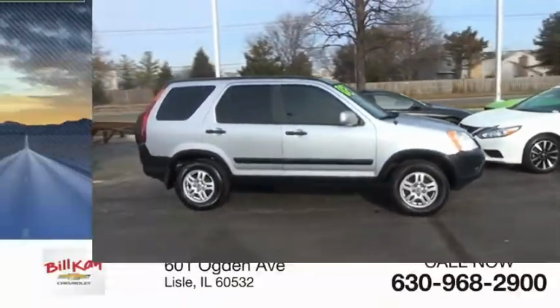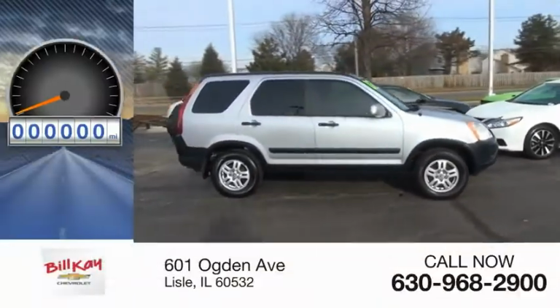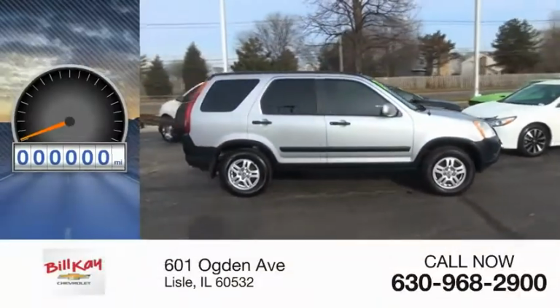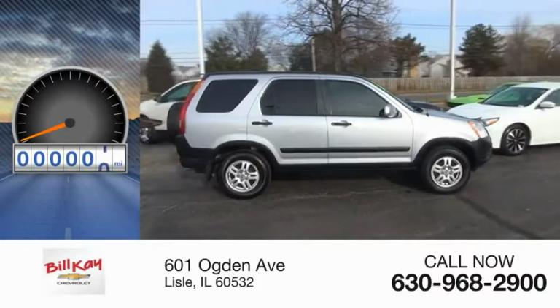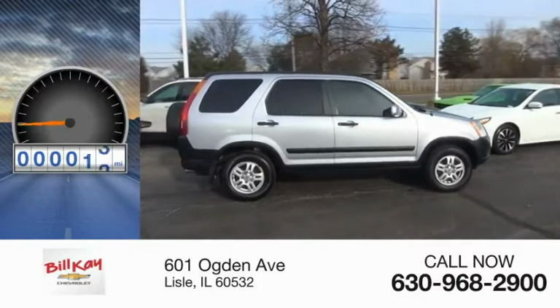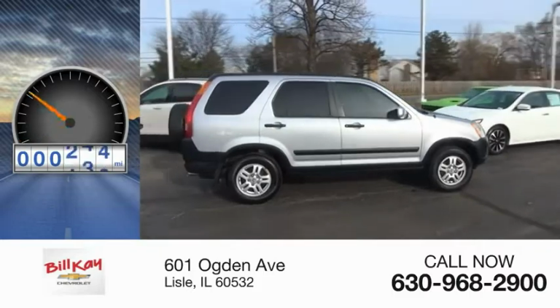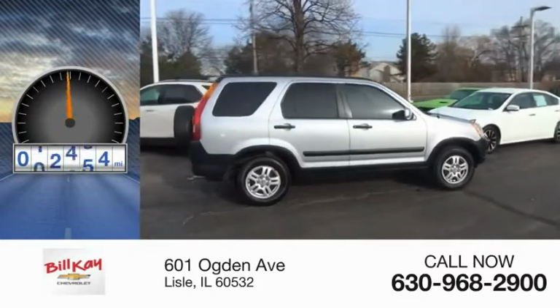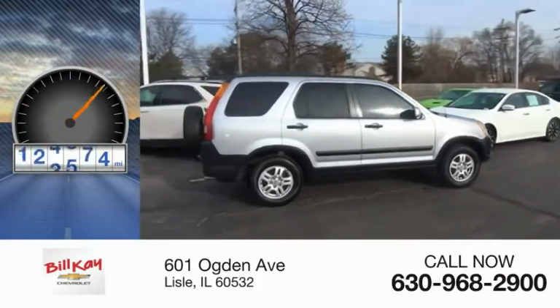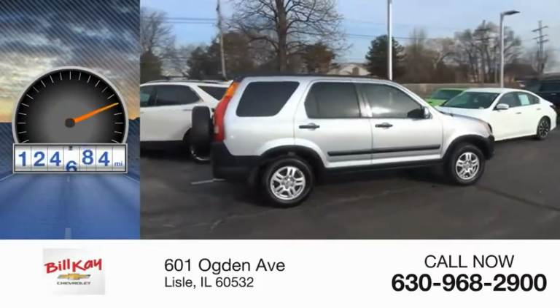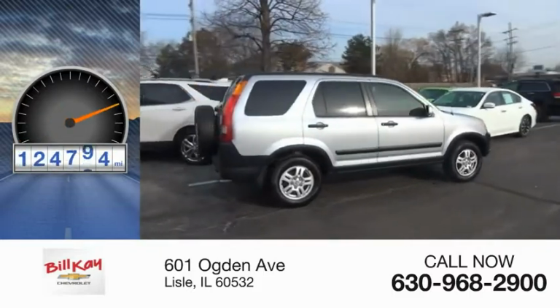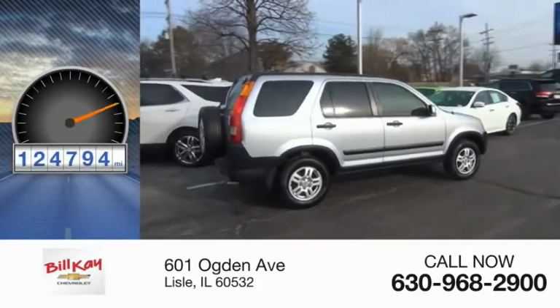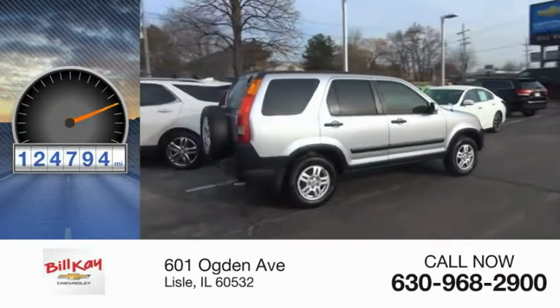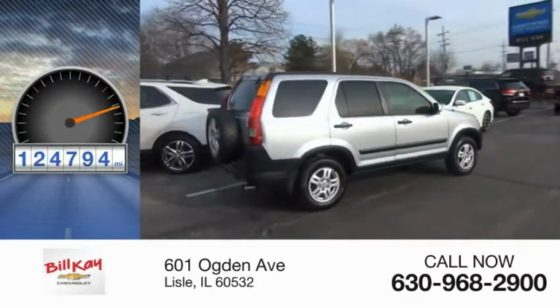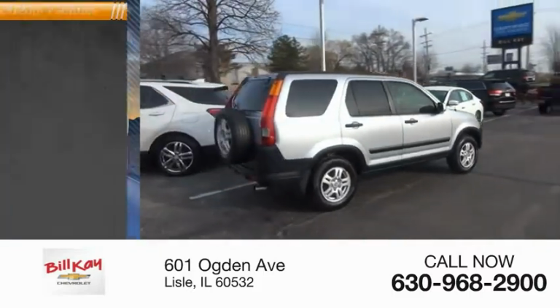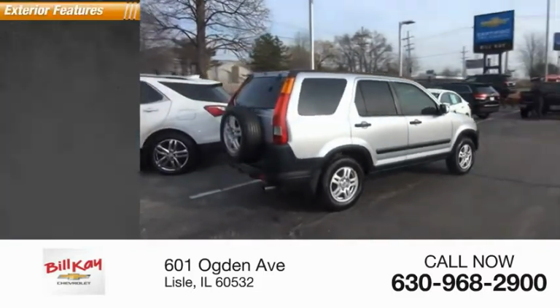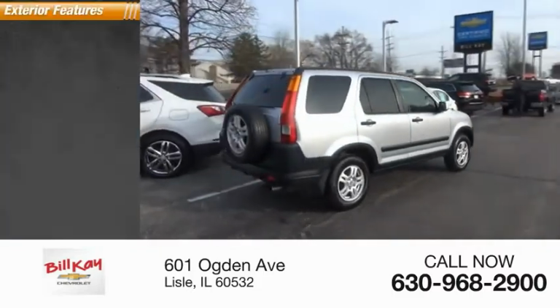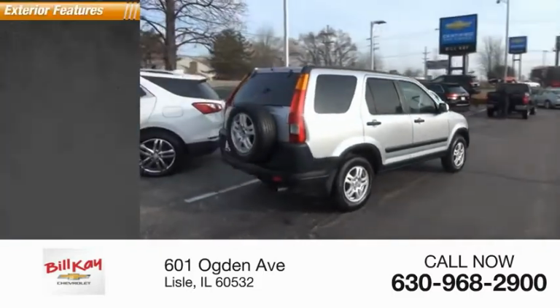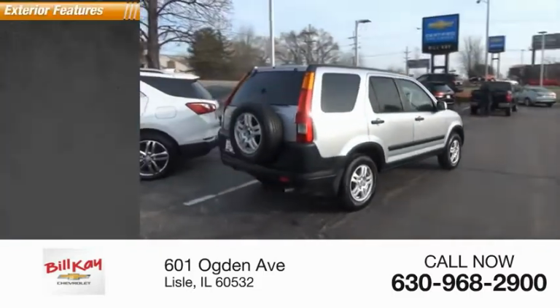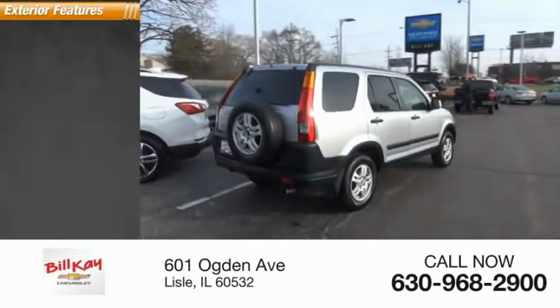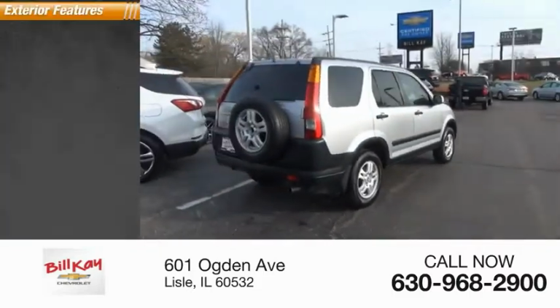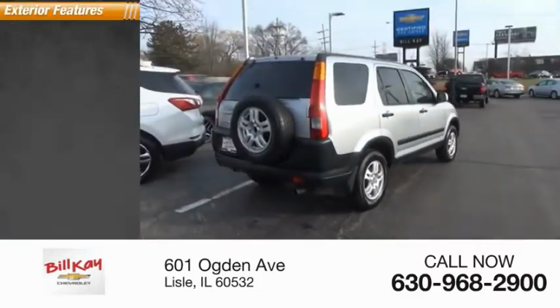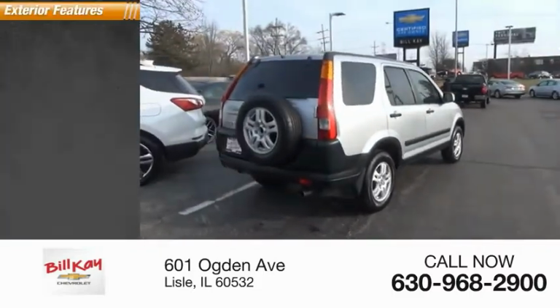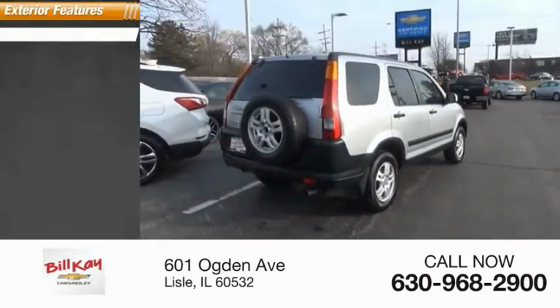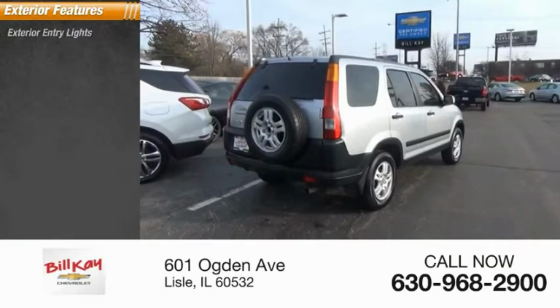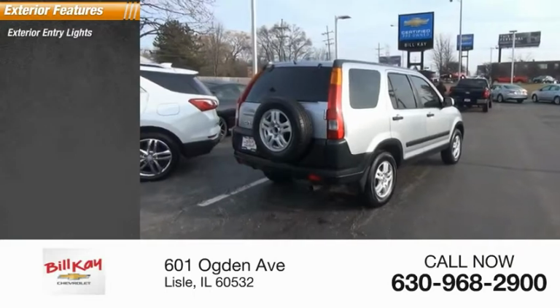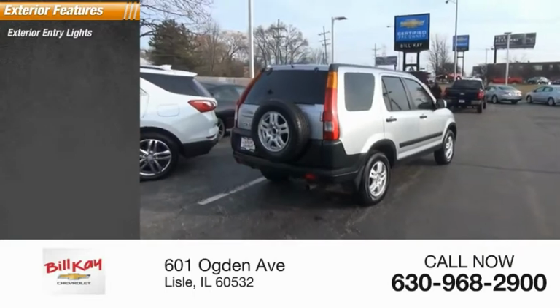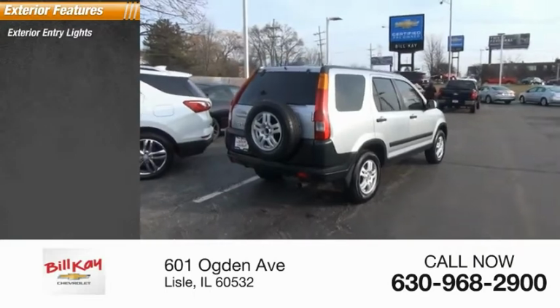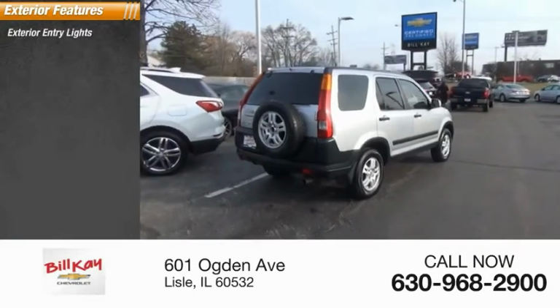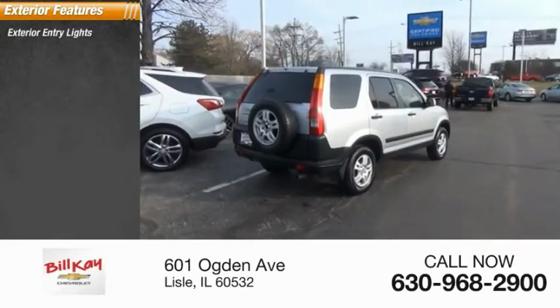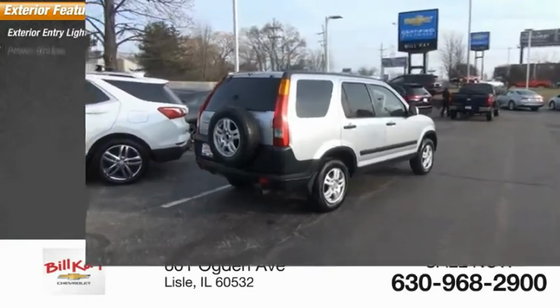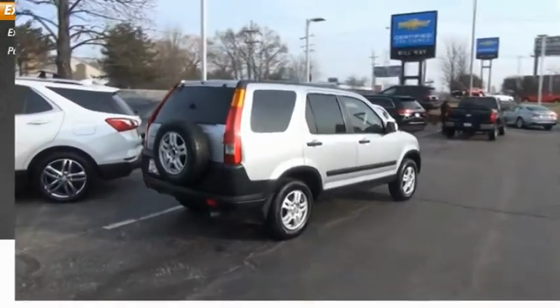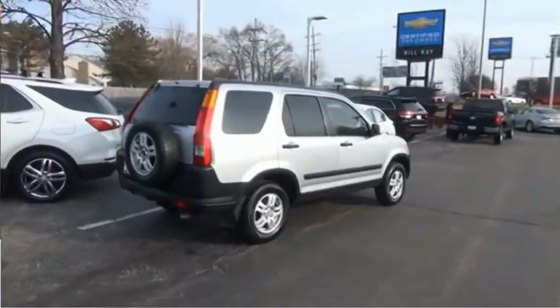This vehicle has less than 125,000 miles. Here are some of this vehicle's great options: exterior entry lights, power brakes,